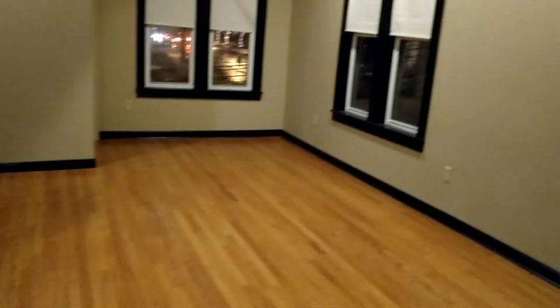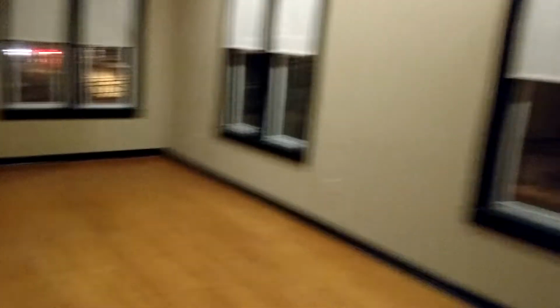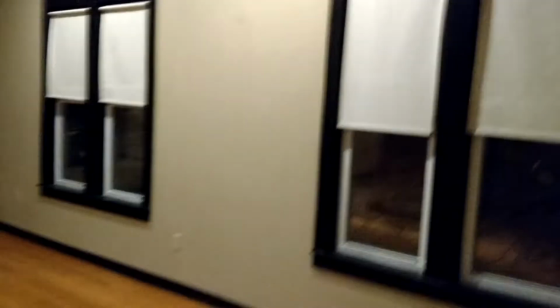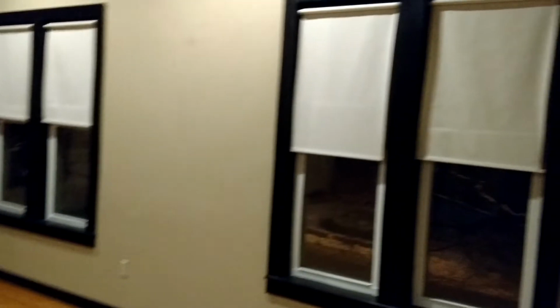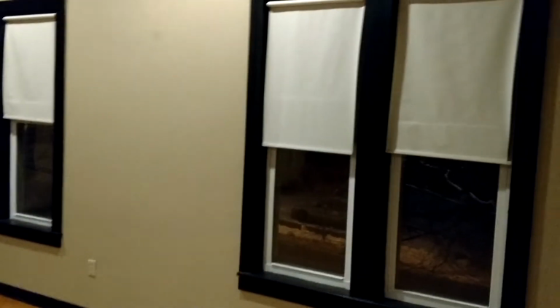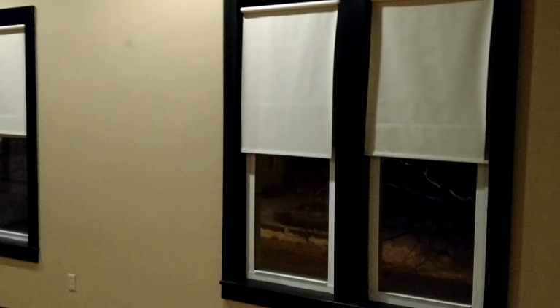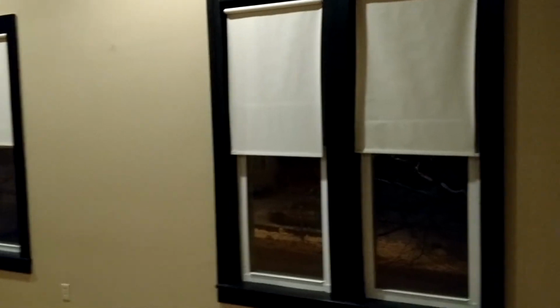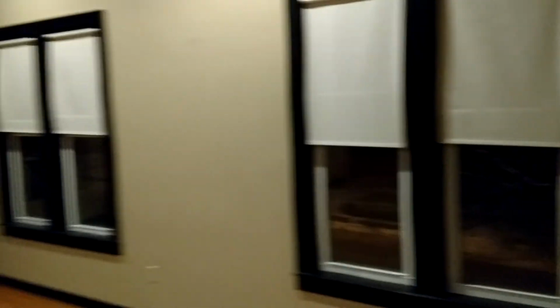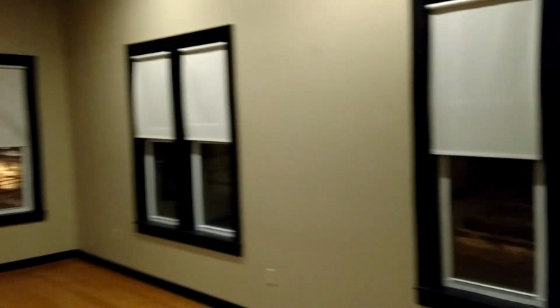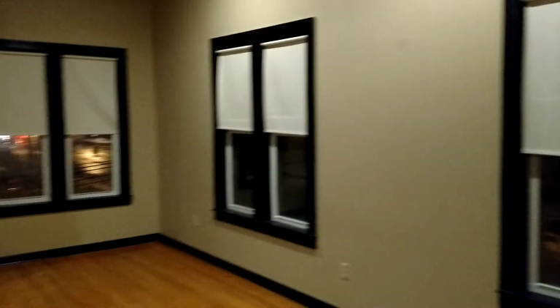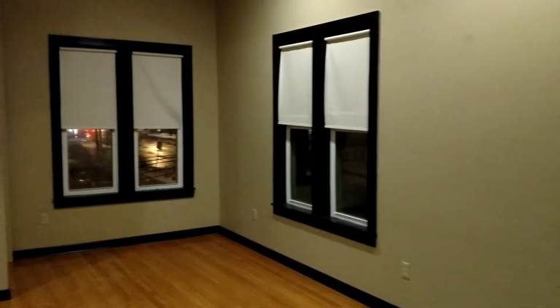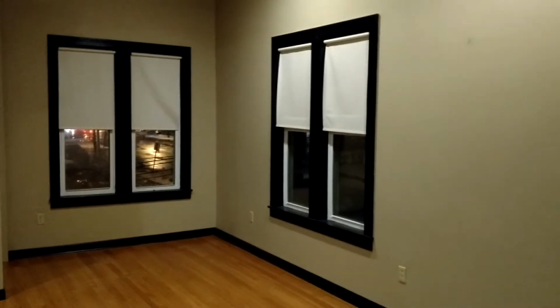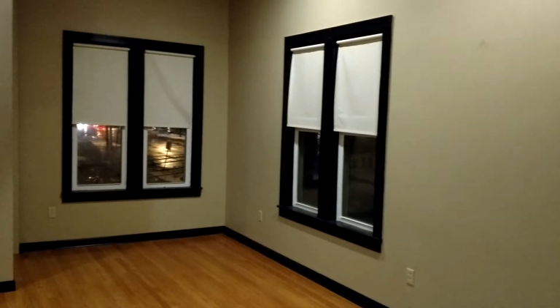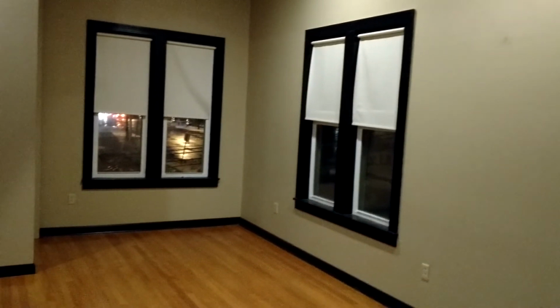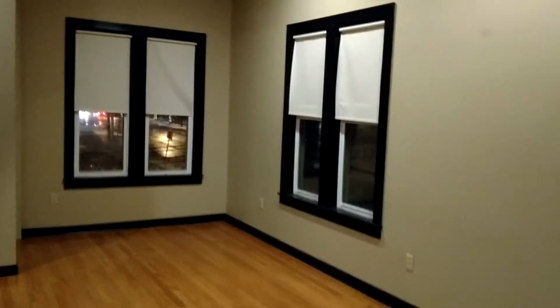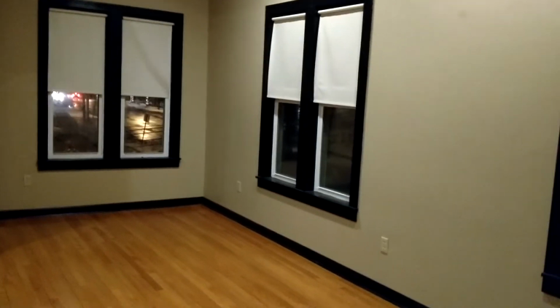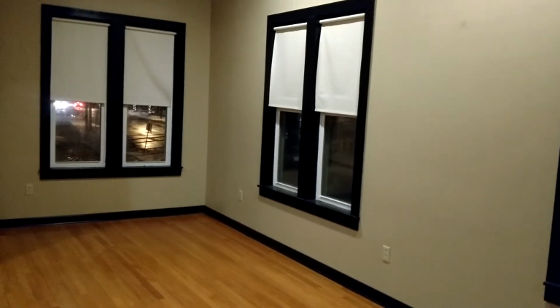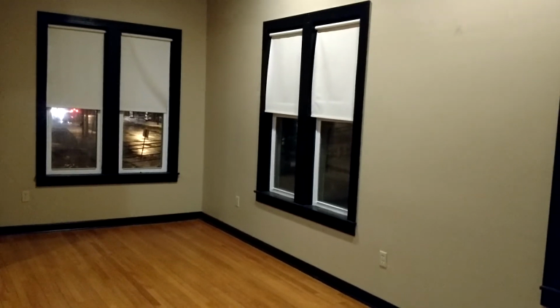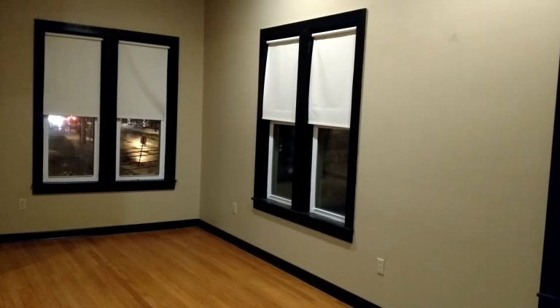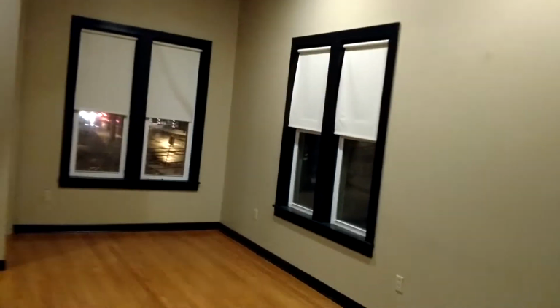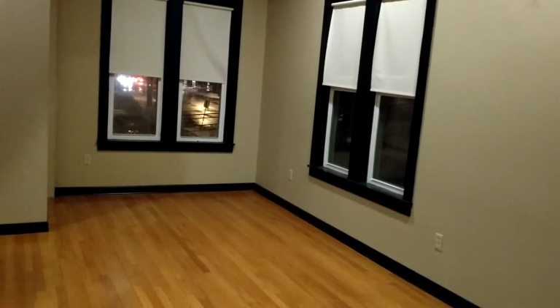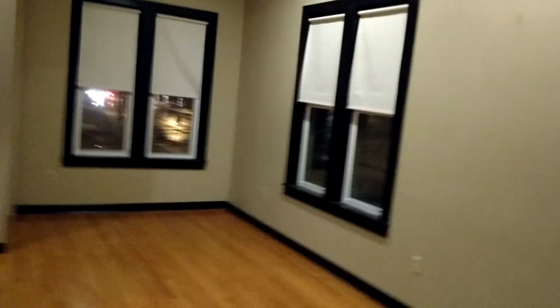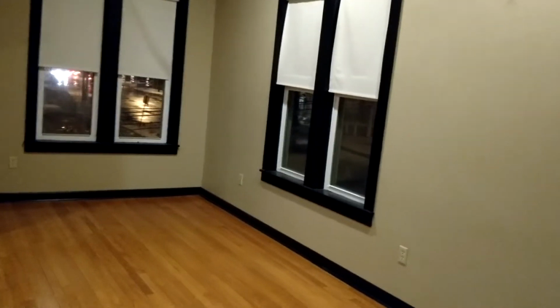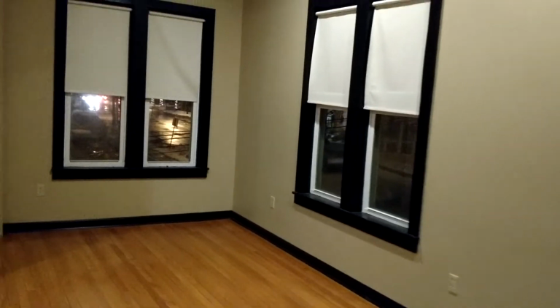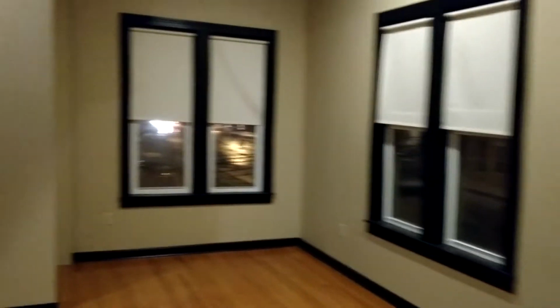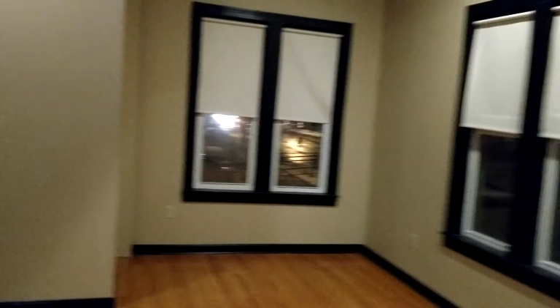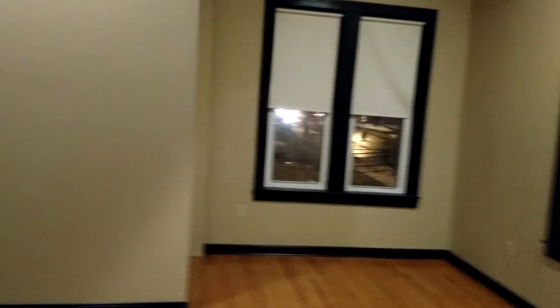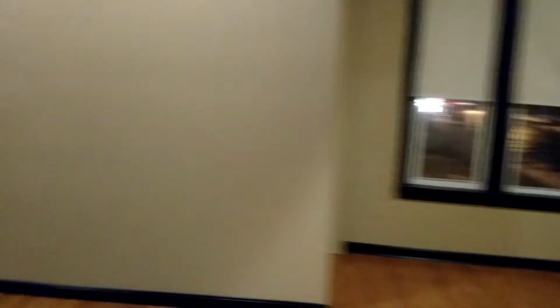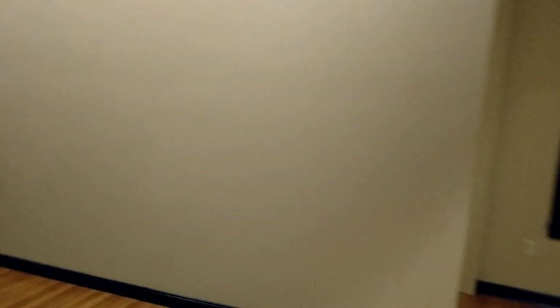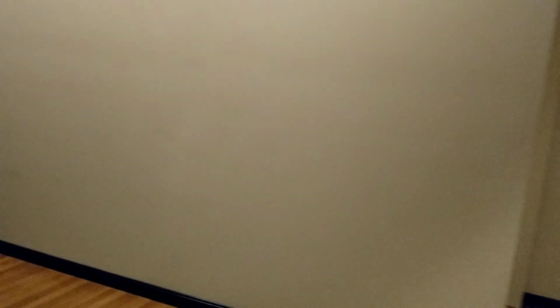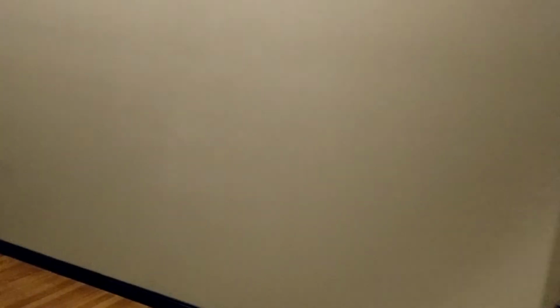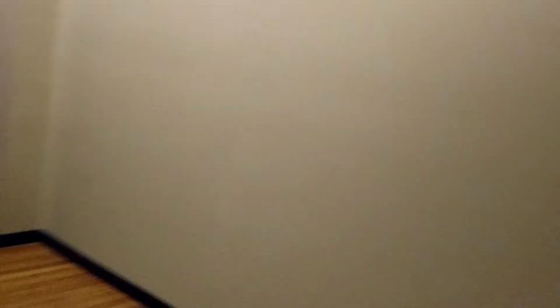So that was your first bedroom. Here's your second bedroom, and you've got large thermal pane windows throughout. They kind of tip in so you can clean them yourself, which is nice.